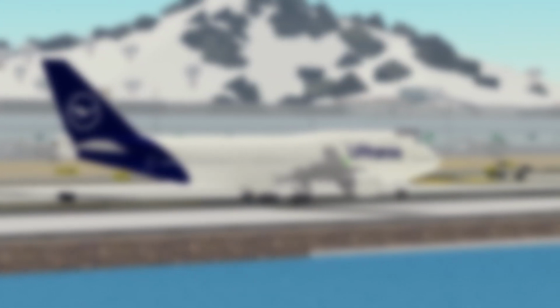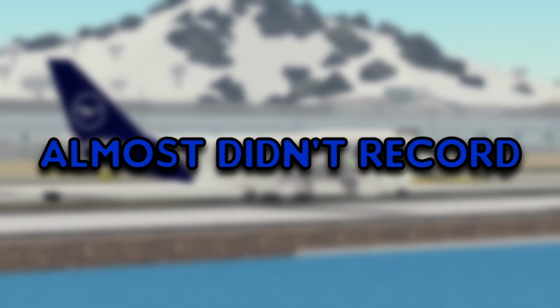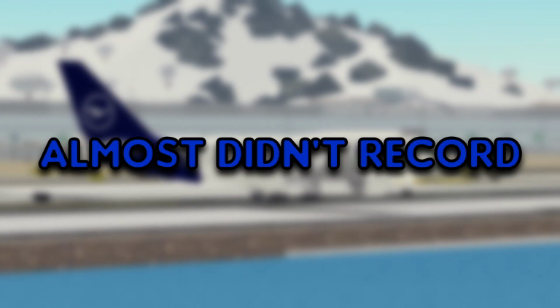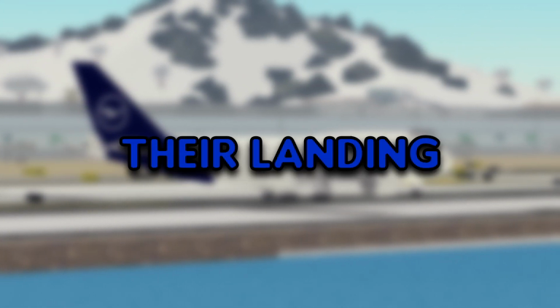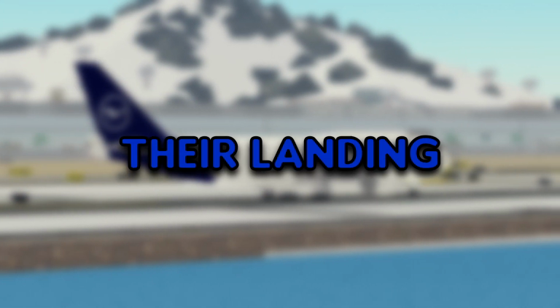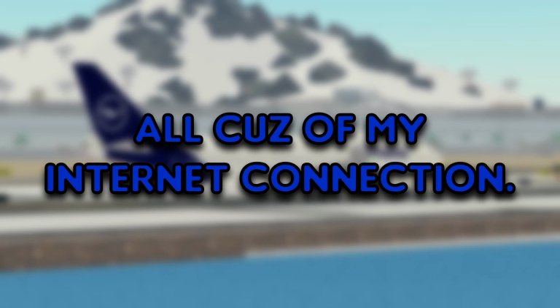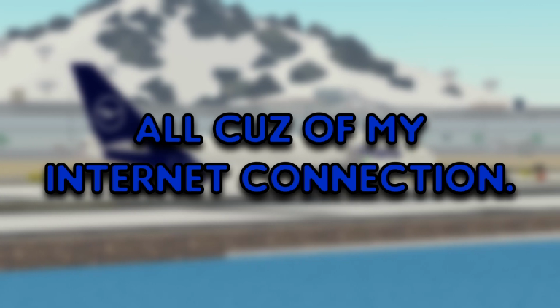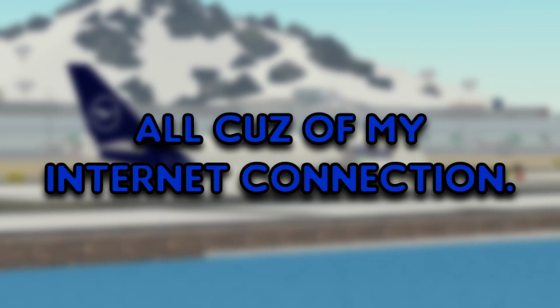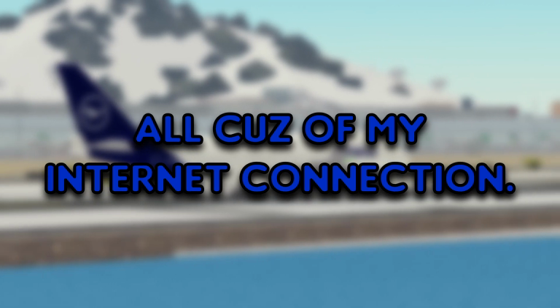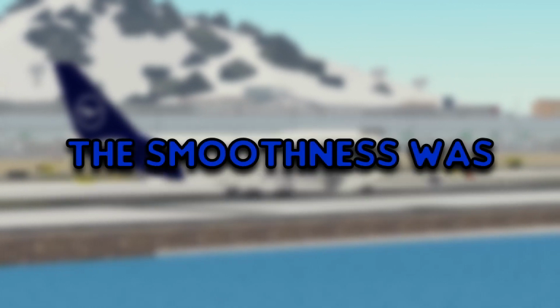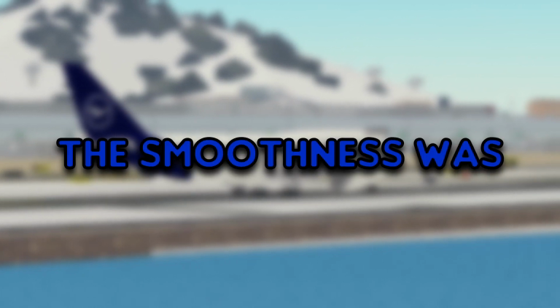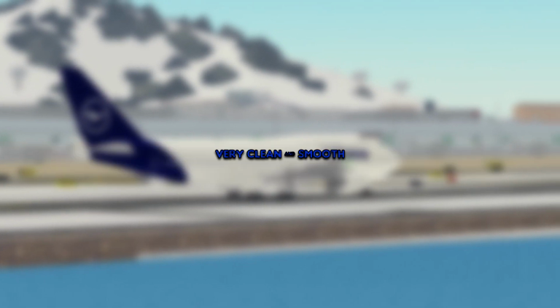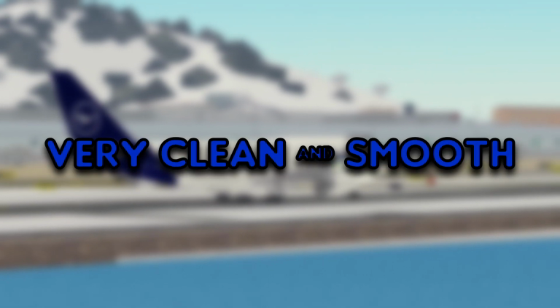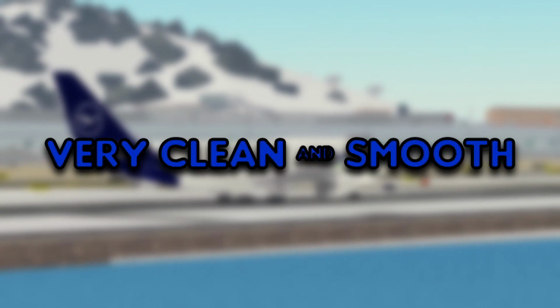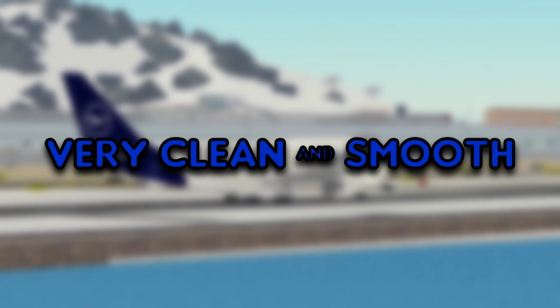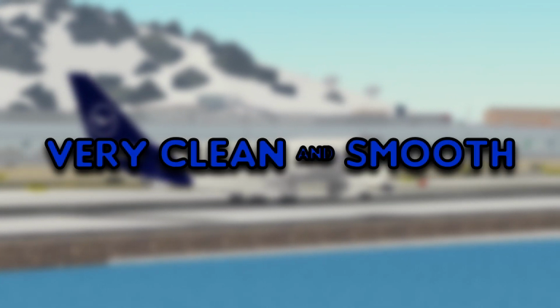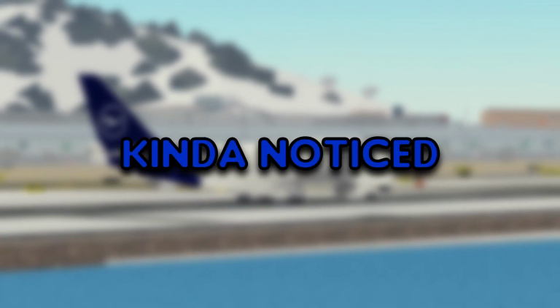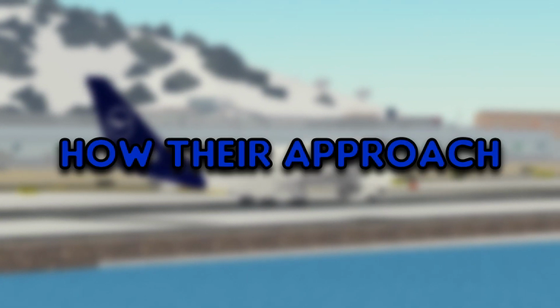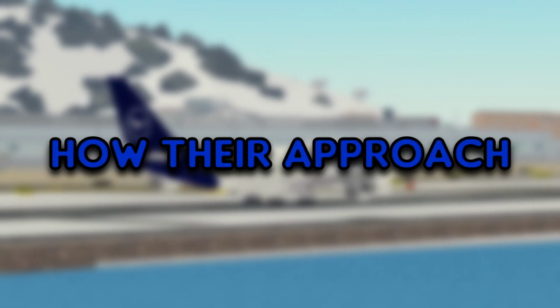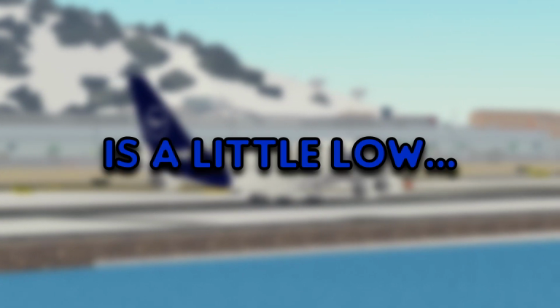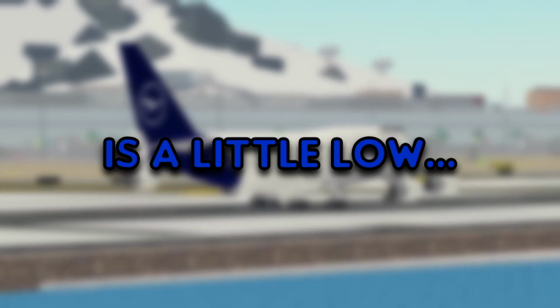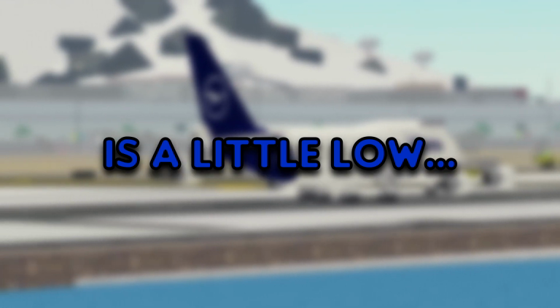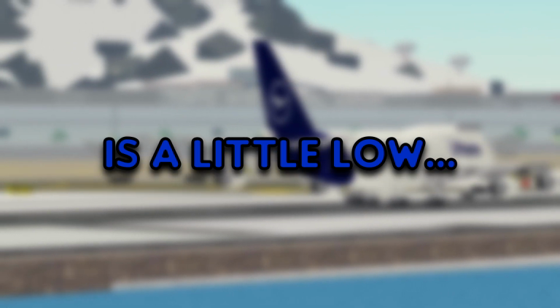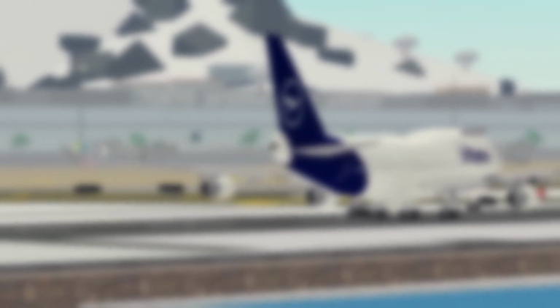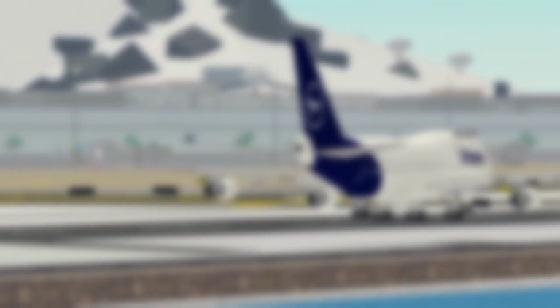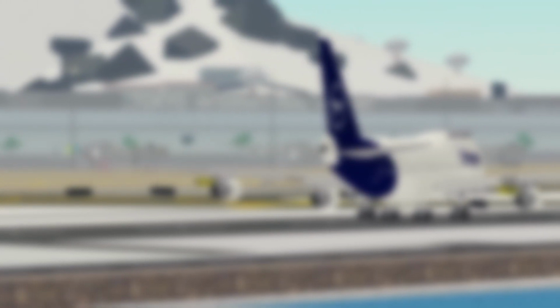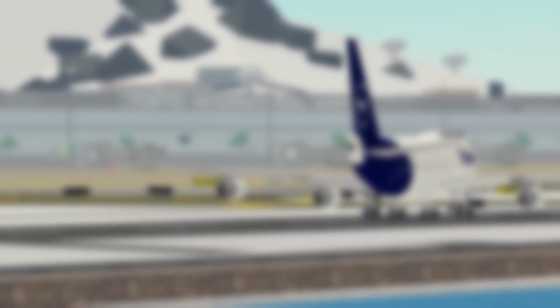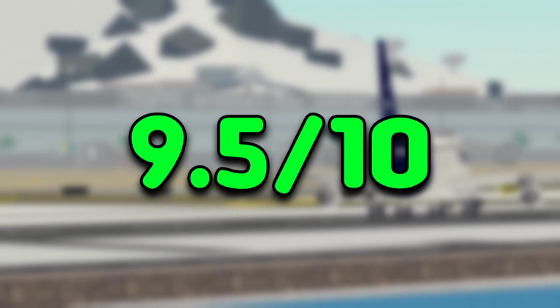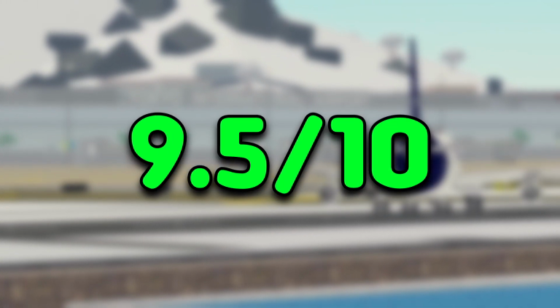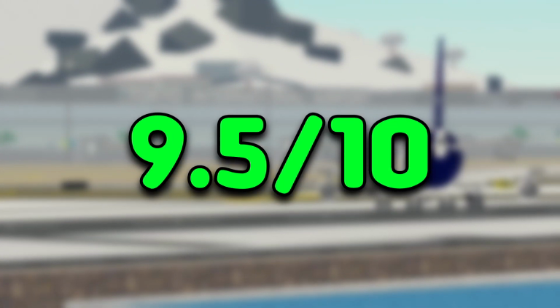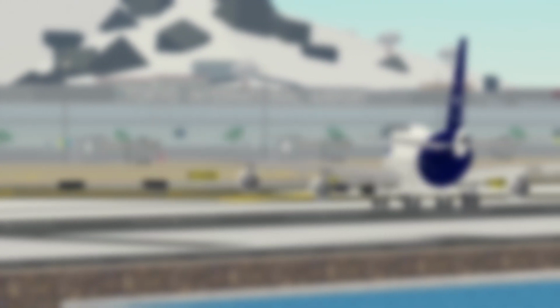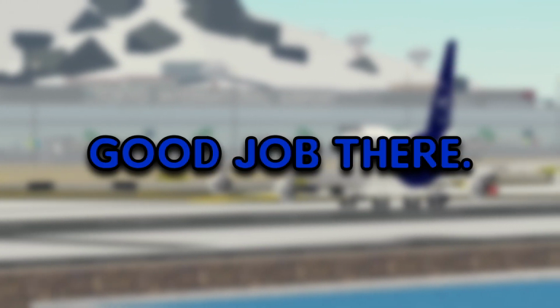I almost didn't record the landing all because of my internet connection. The smoothness was very clean and smooth. I noticed how their approach is a little low. To be honest I'll give them a 9.5 out of 10. Good job there.